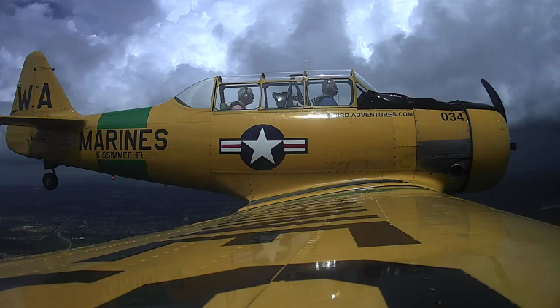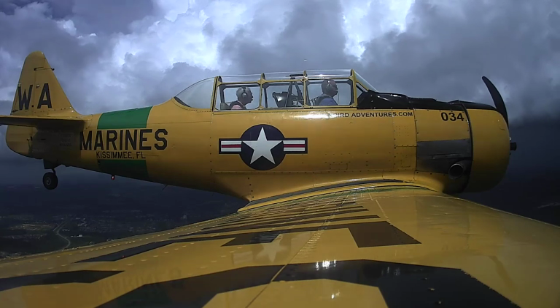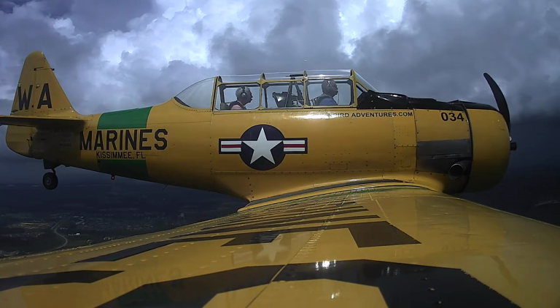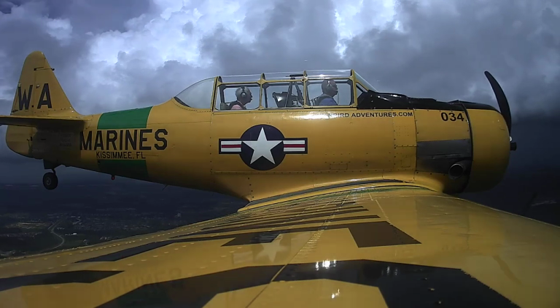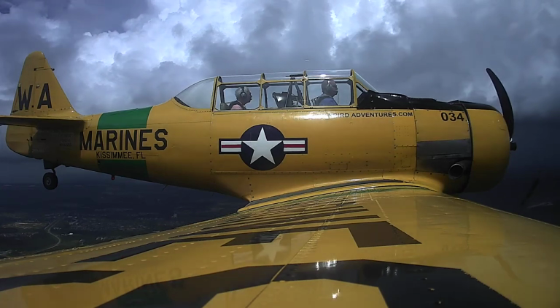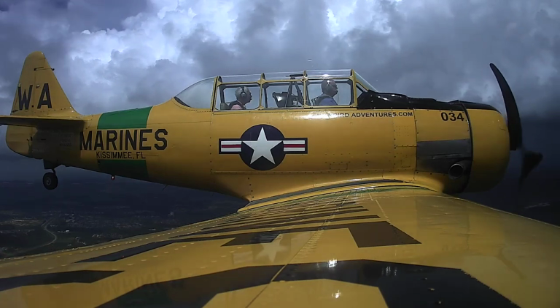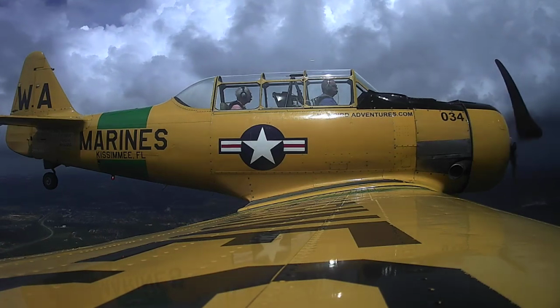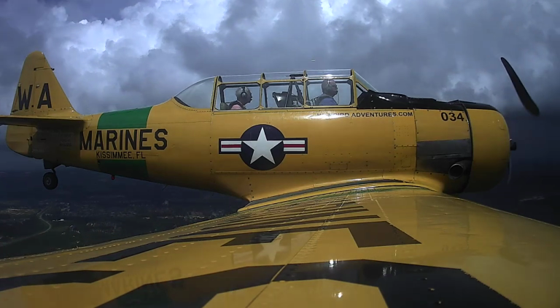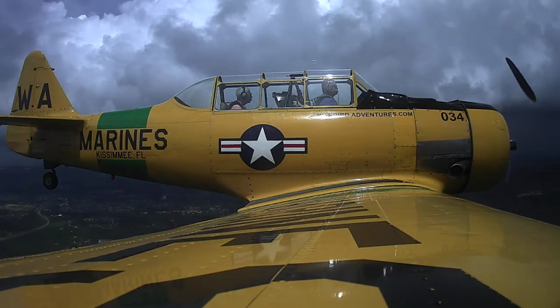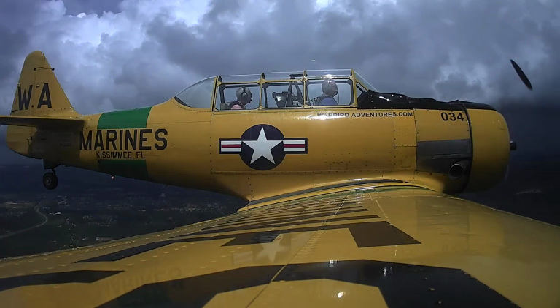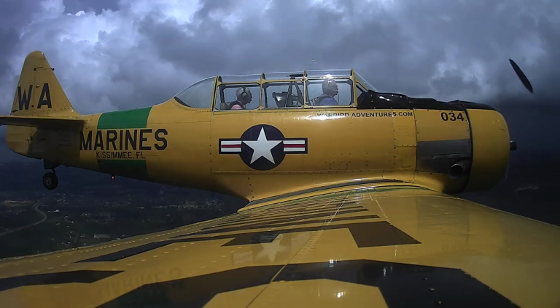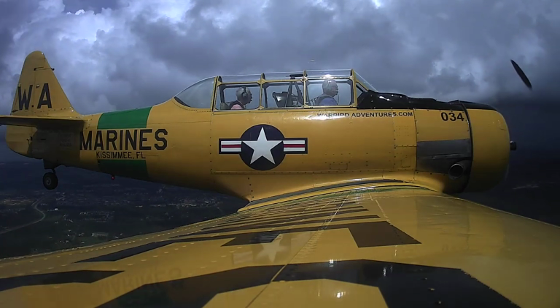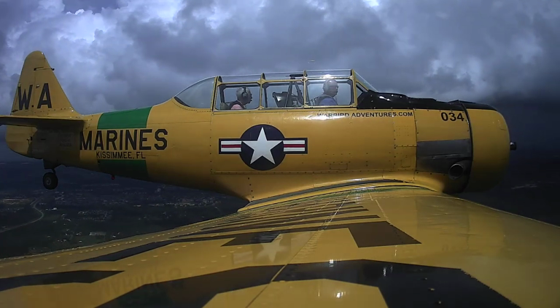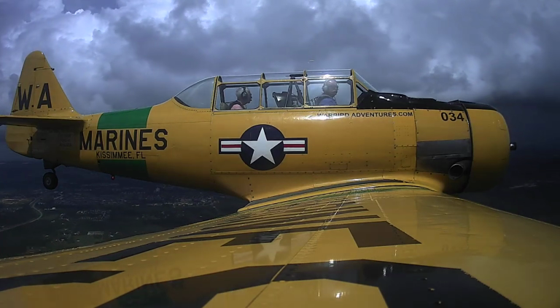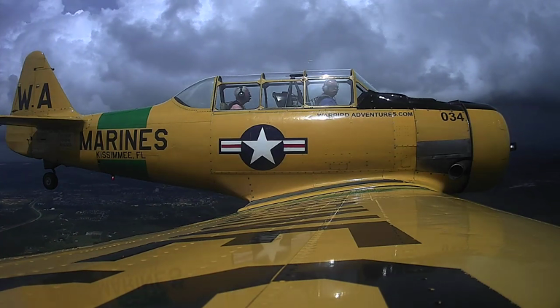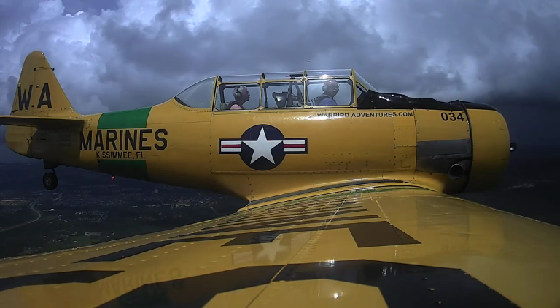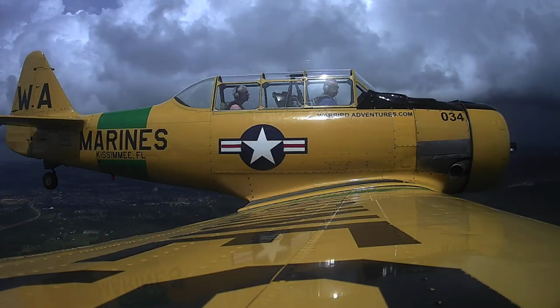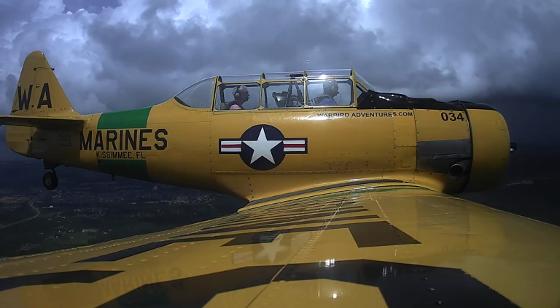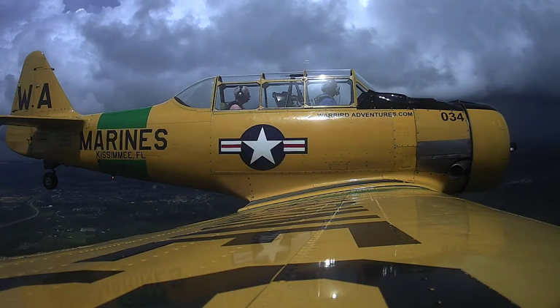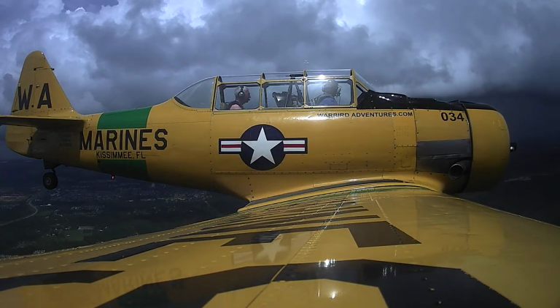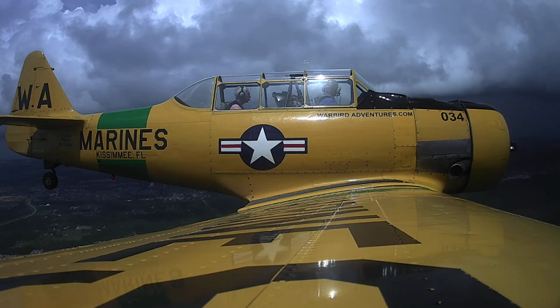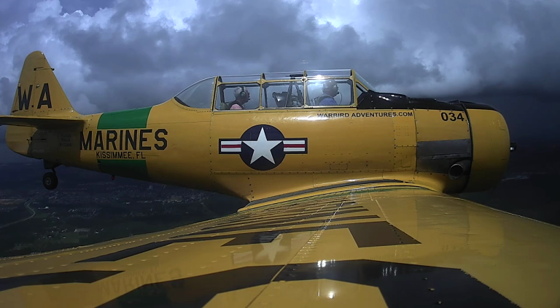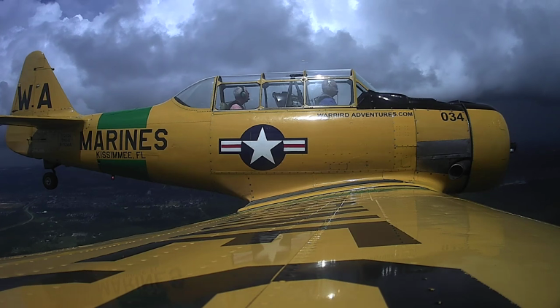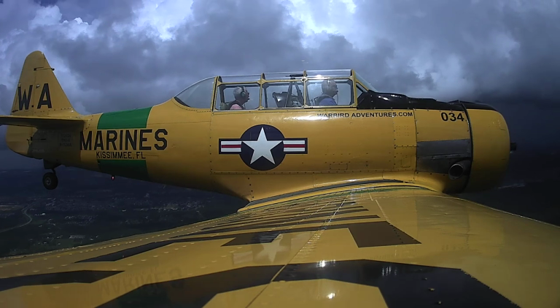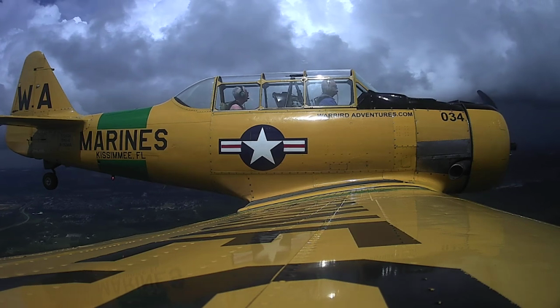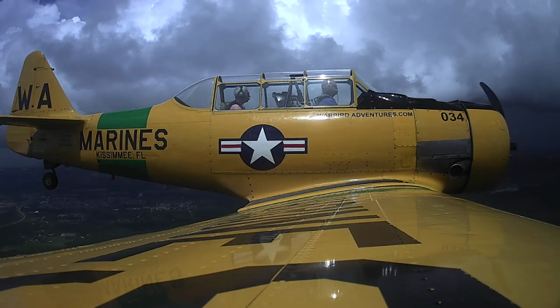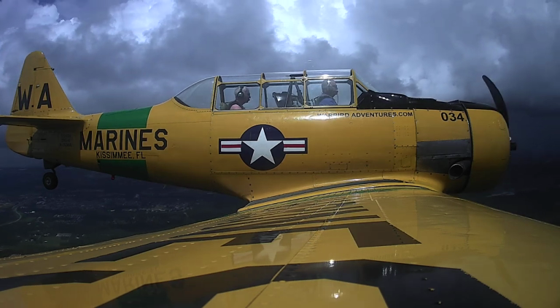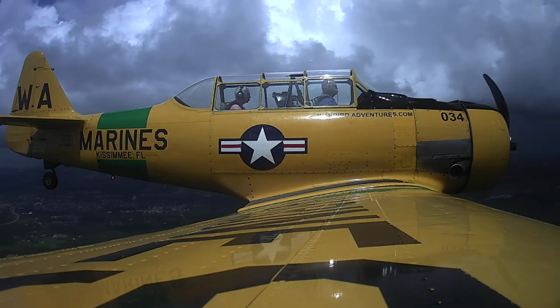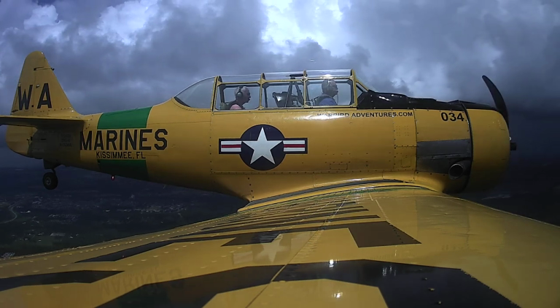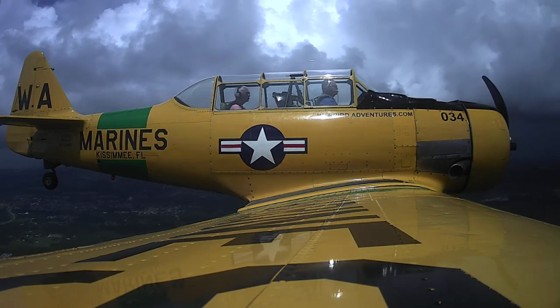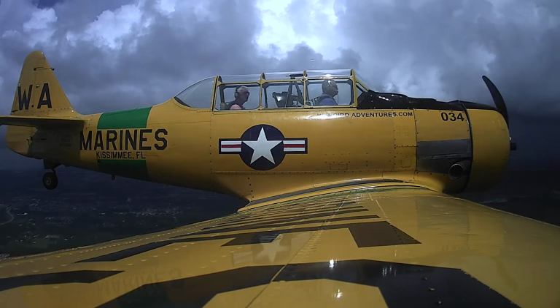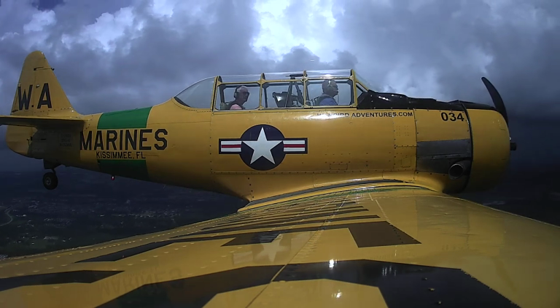Center midfield, left downwind for runway 24. Center midfield, left downwind for runway 24 for Chancellor 58 Alpha Whiskey.